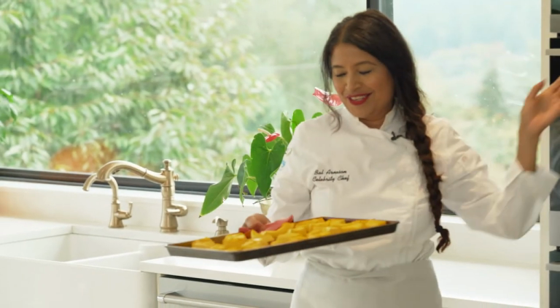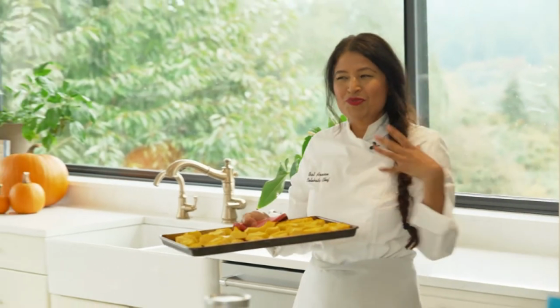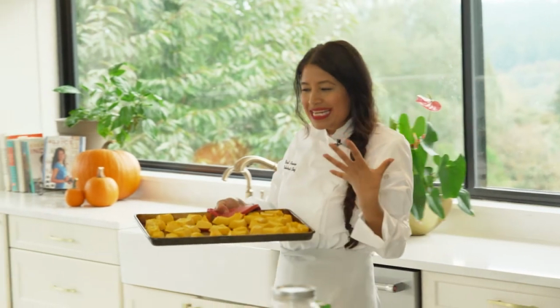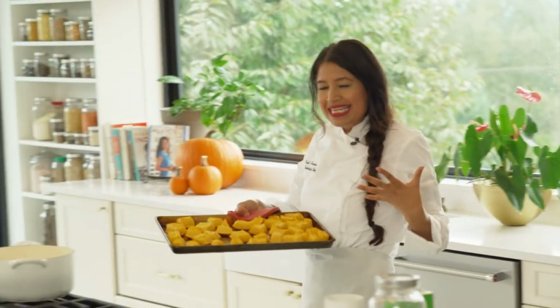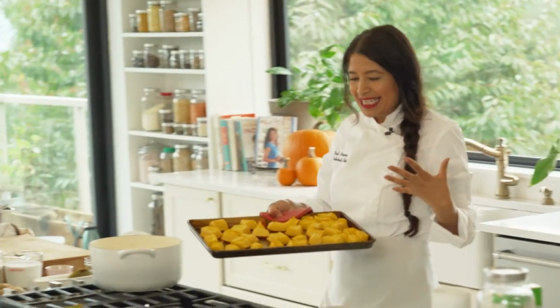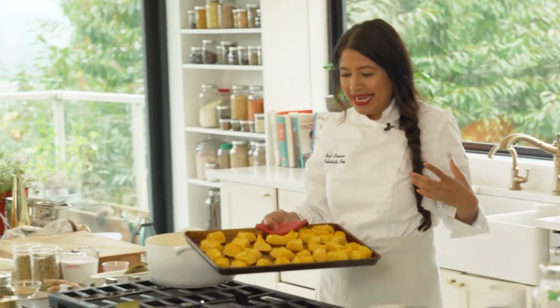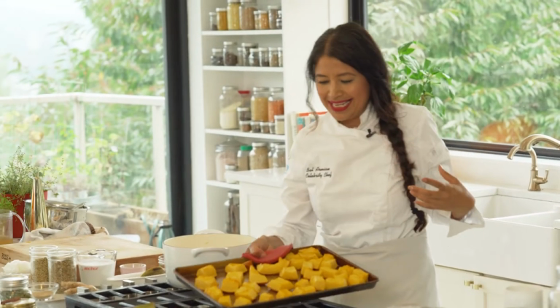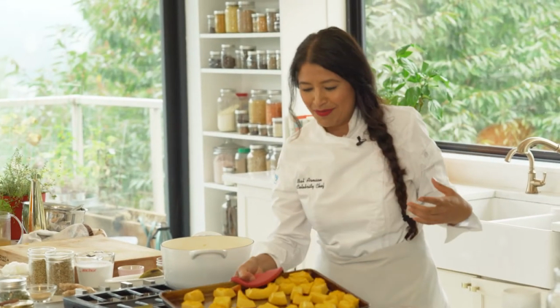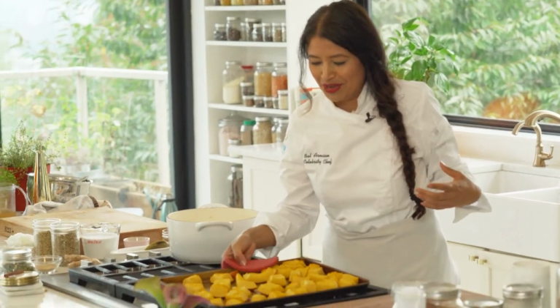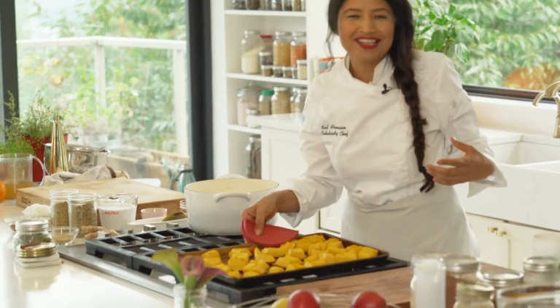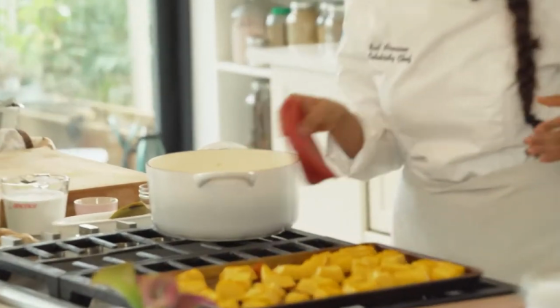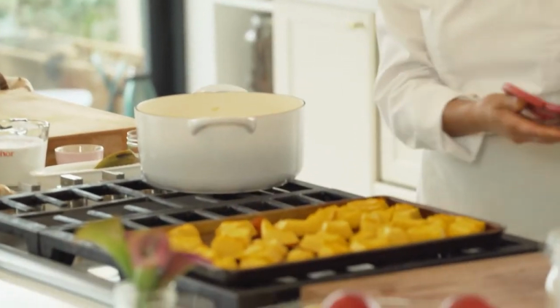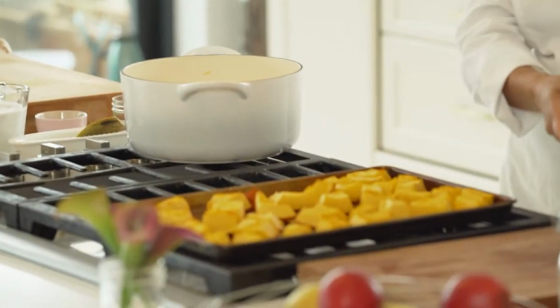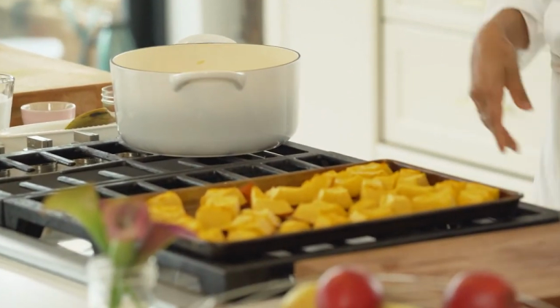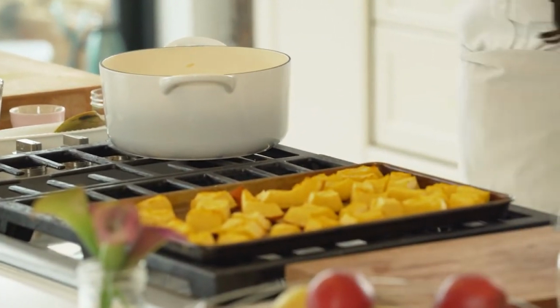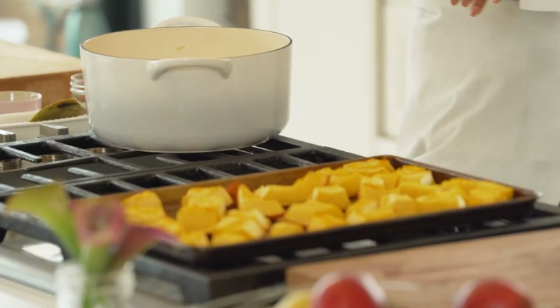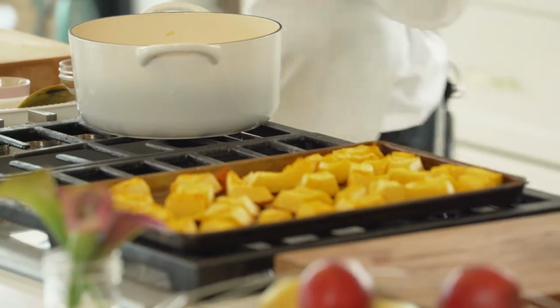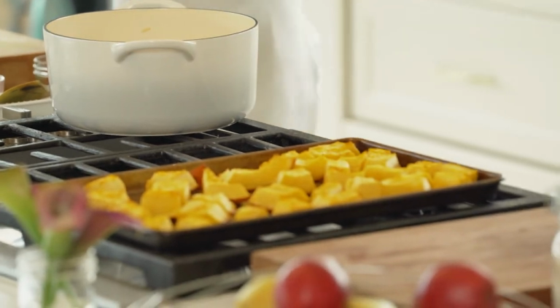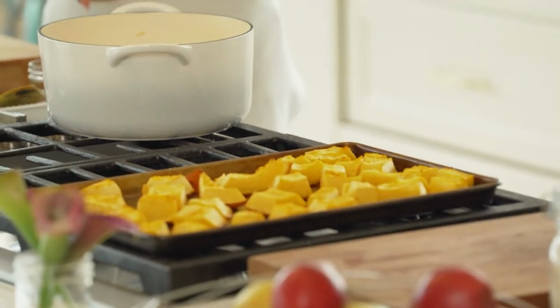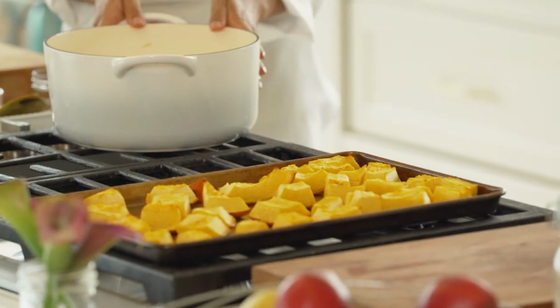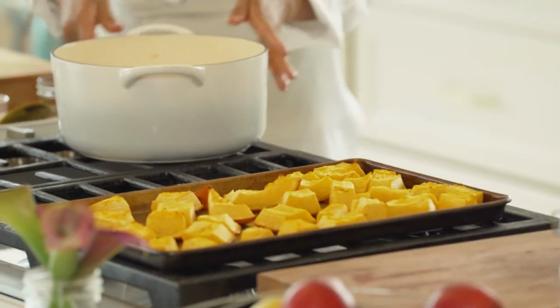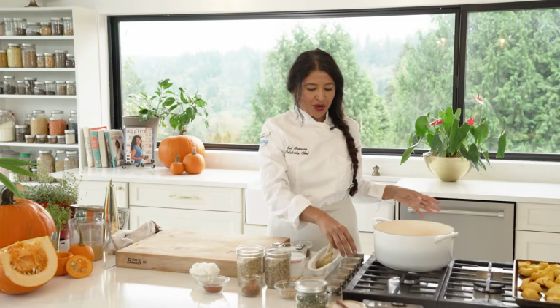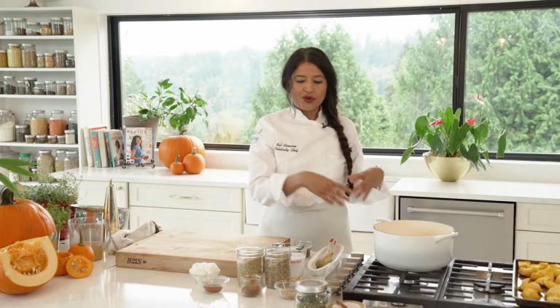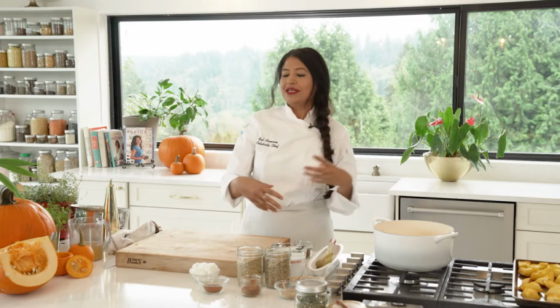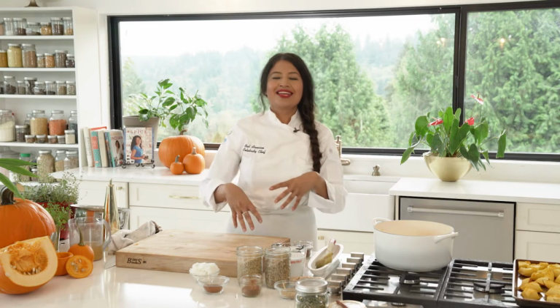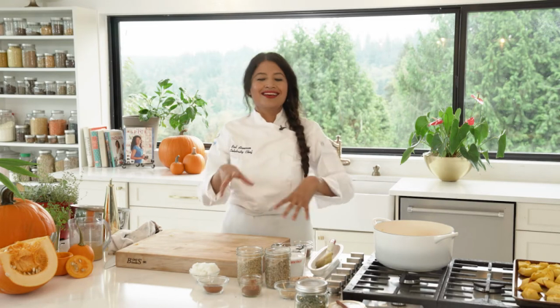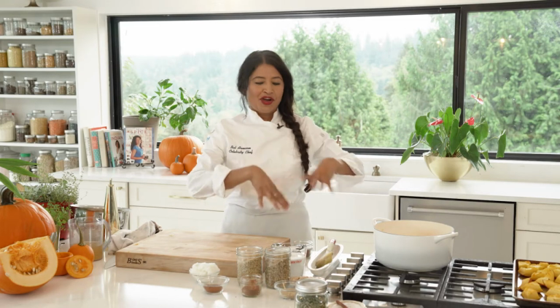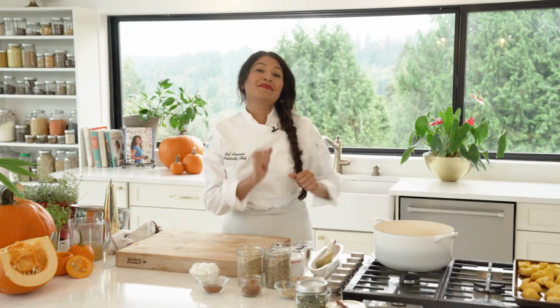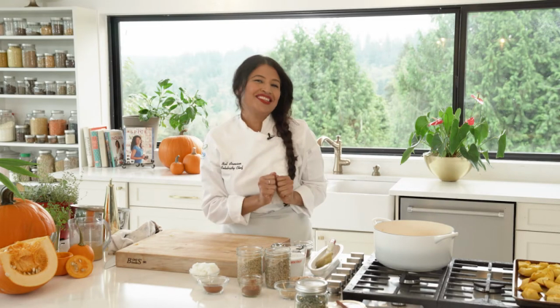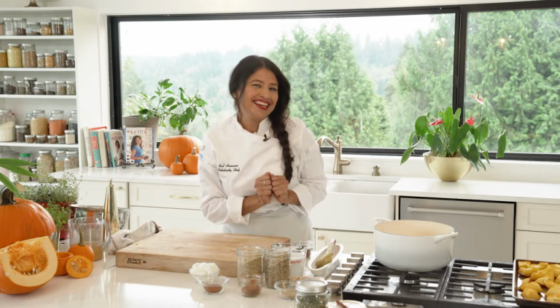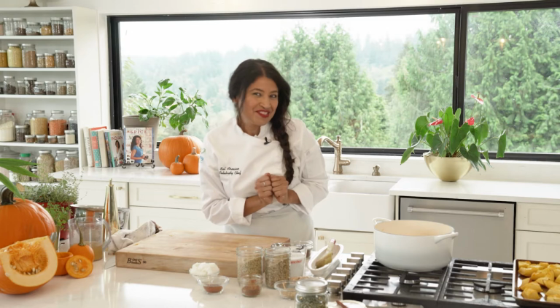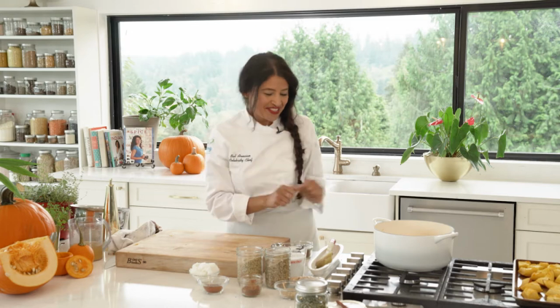It's really nicely baked — look how beautiful this looks. I'm going to let it cool, and while it's cooling we're going to start our onion and ginger mixture.